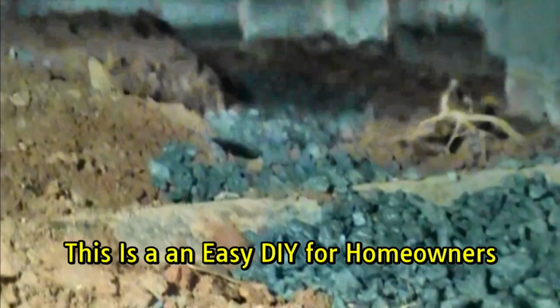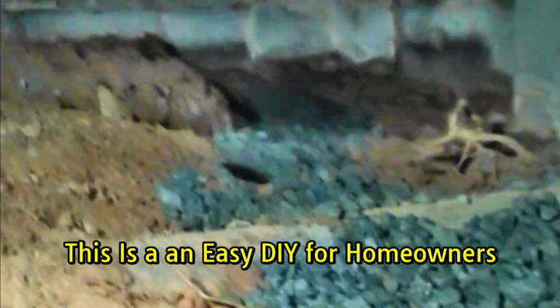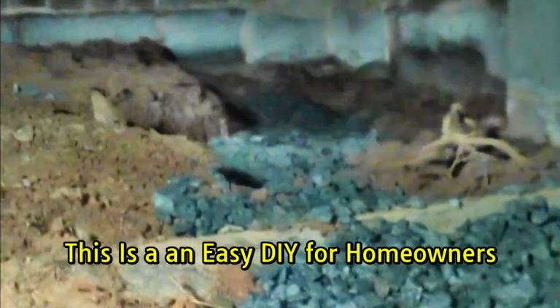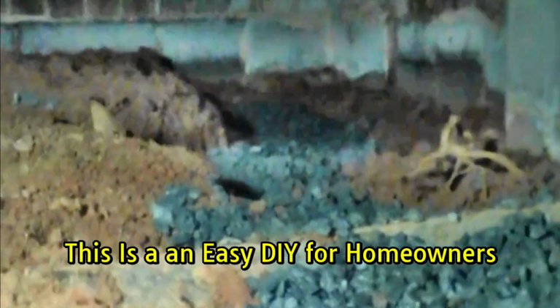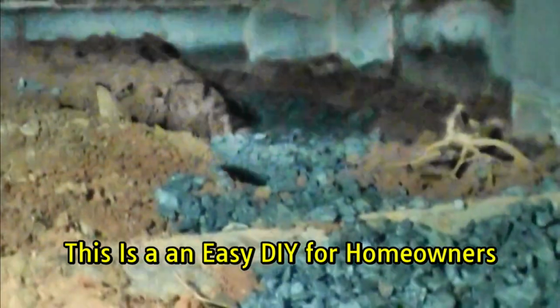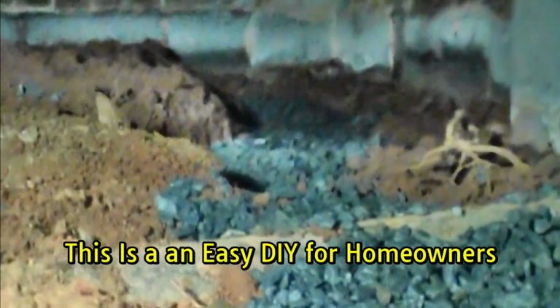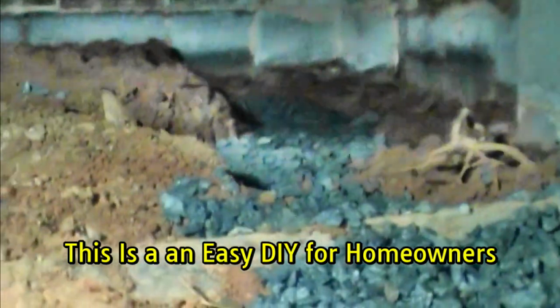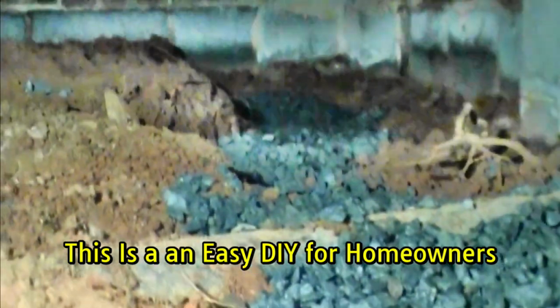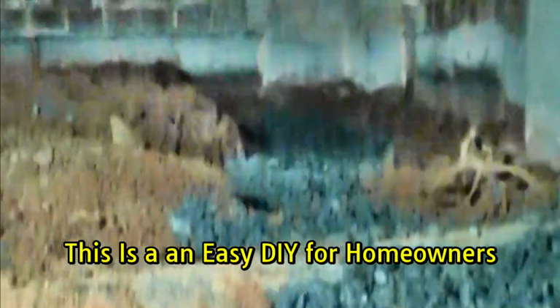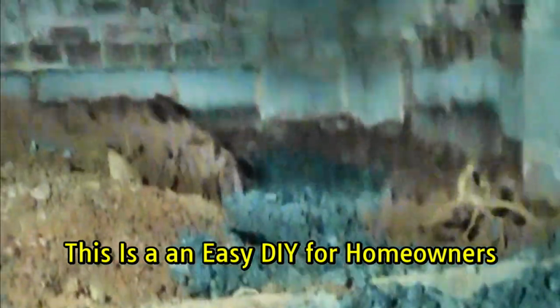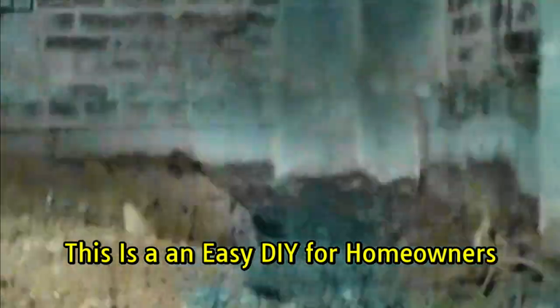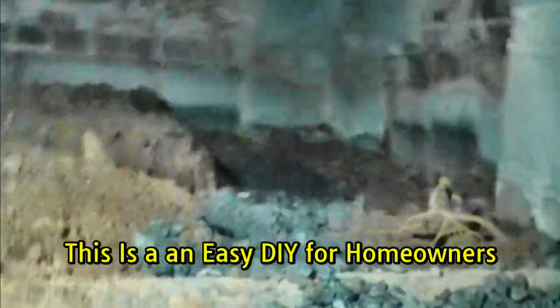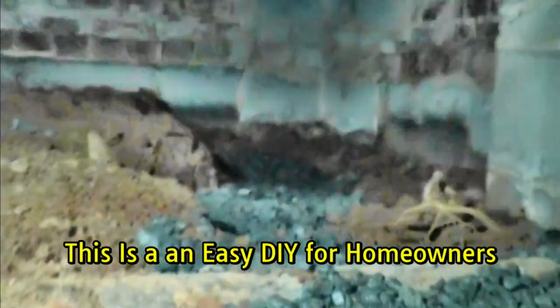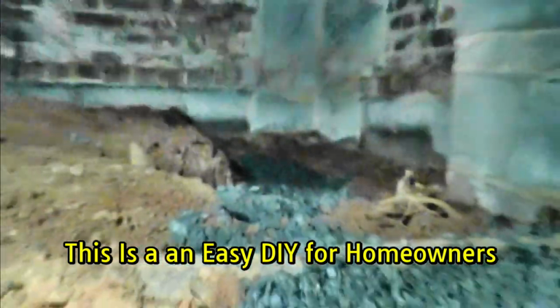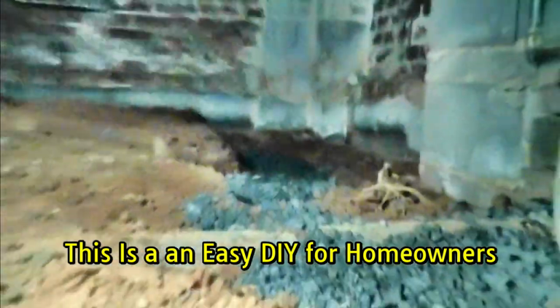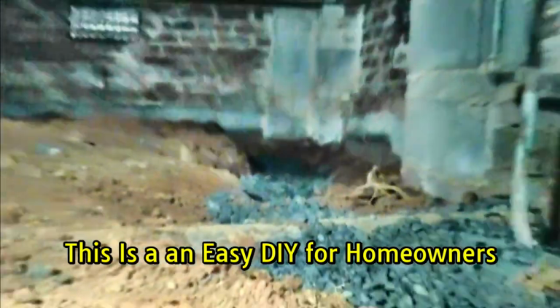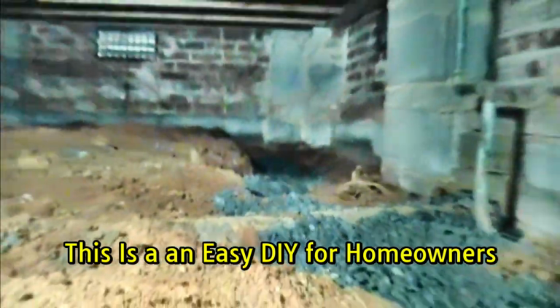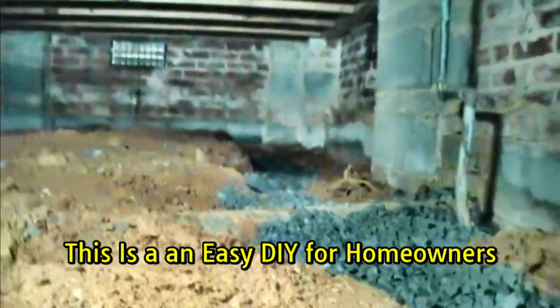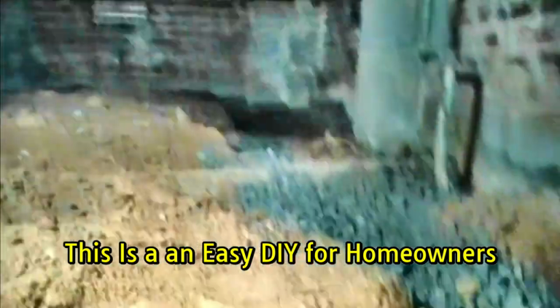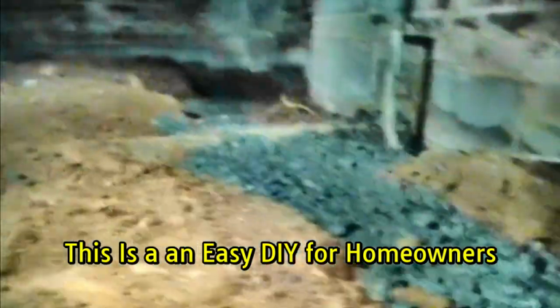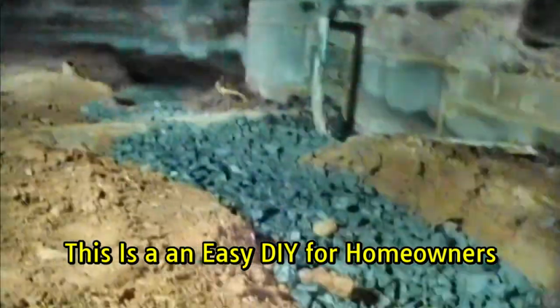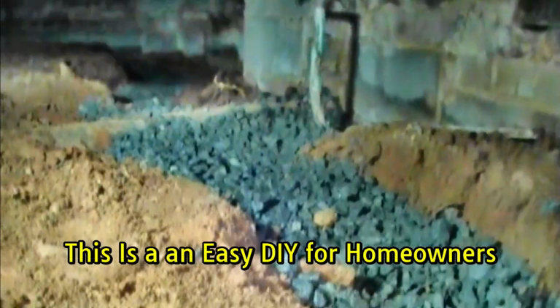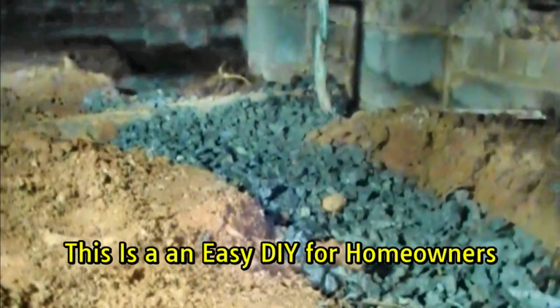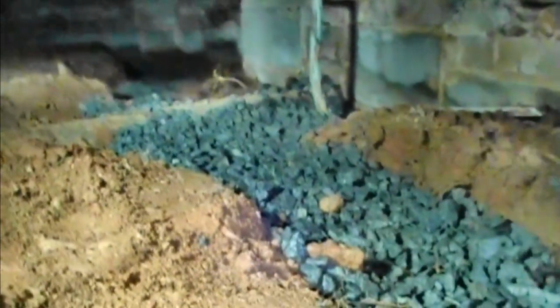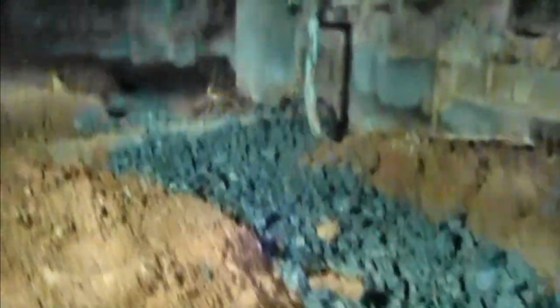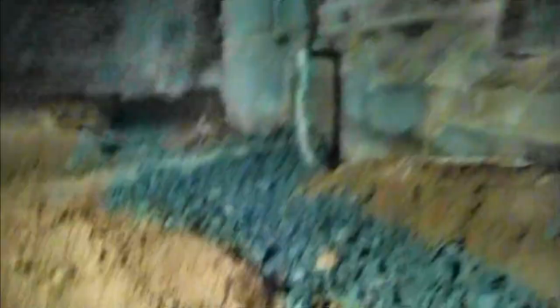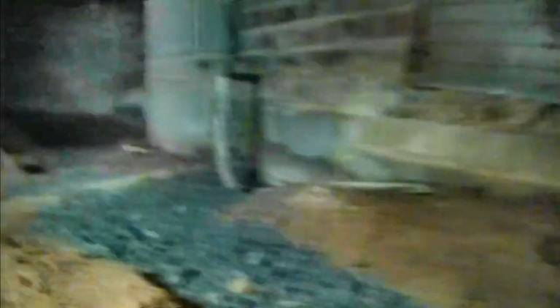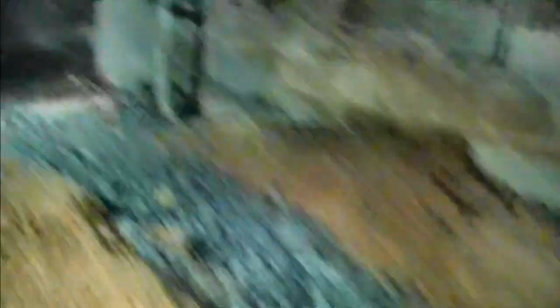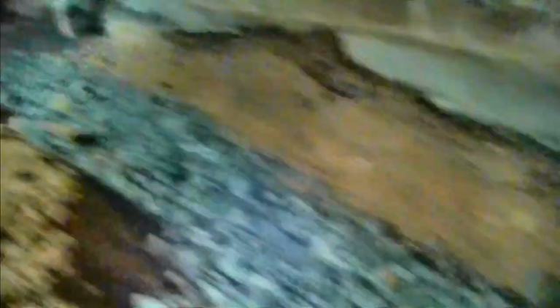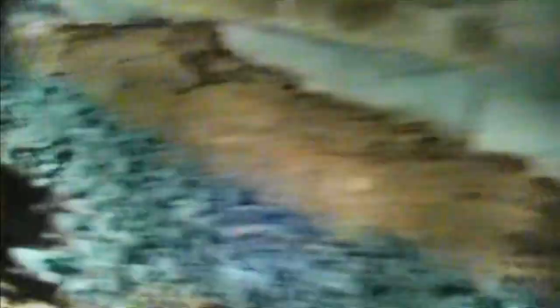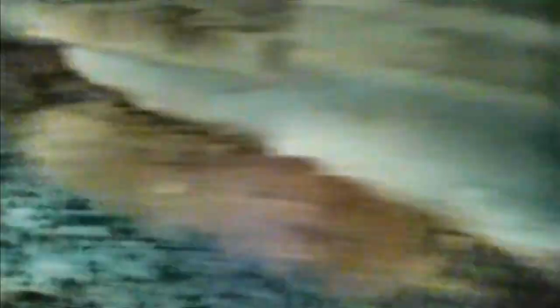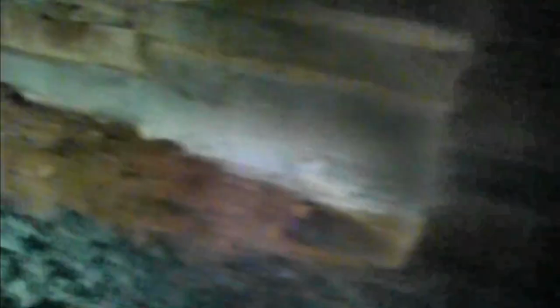This is a view from the front corner in the crawl space. You can see your sewer line and water line to give you a reference.